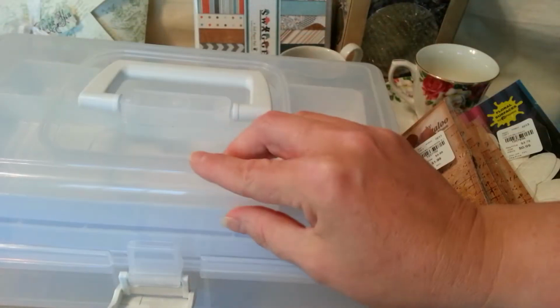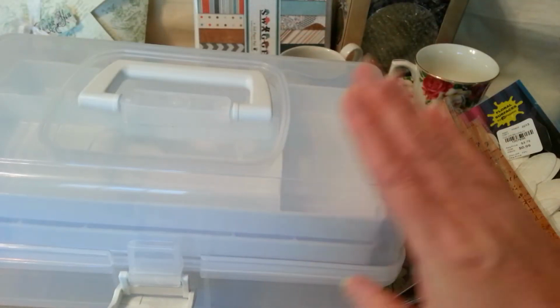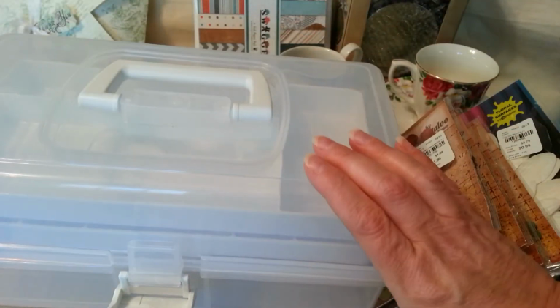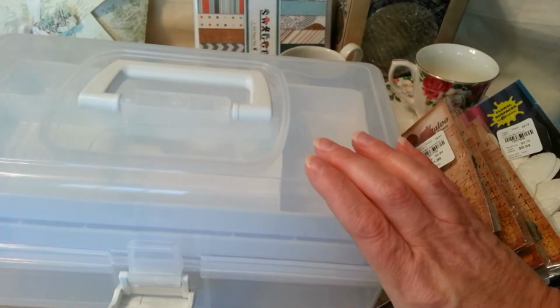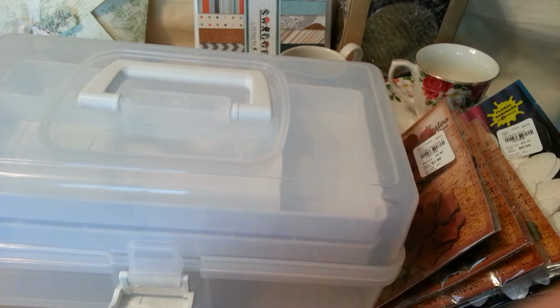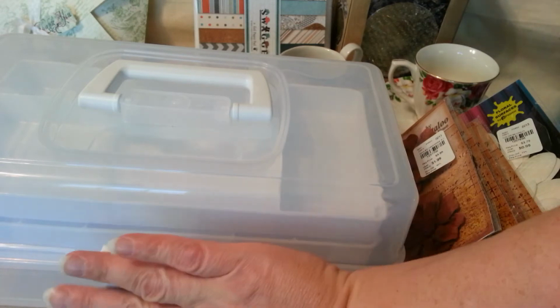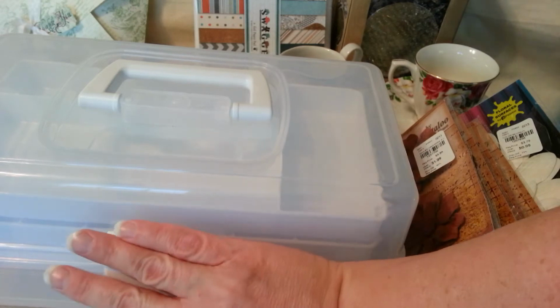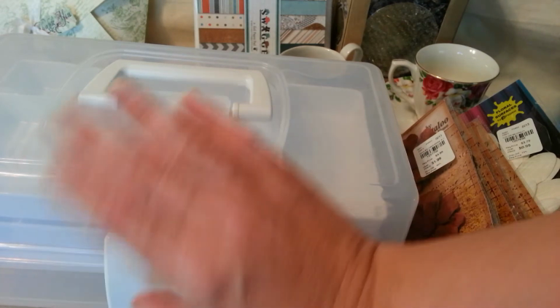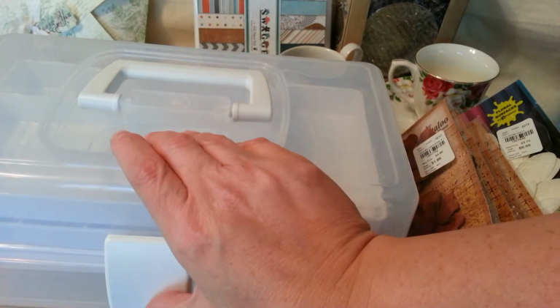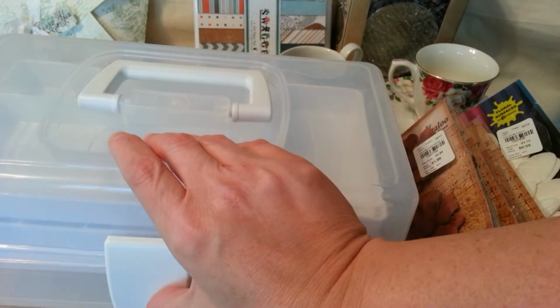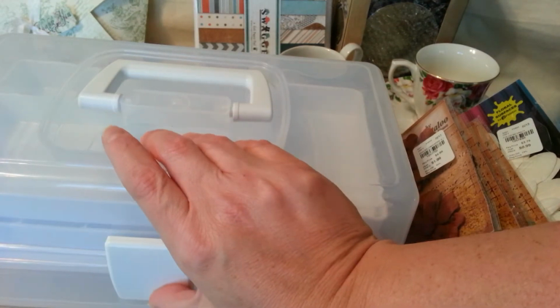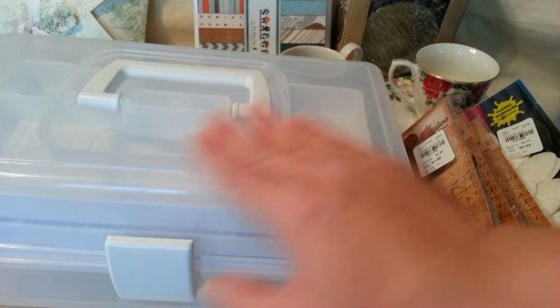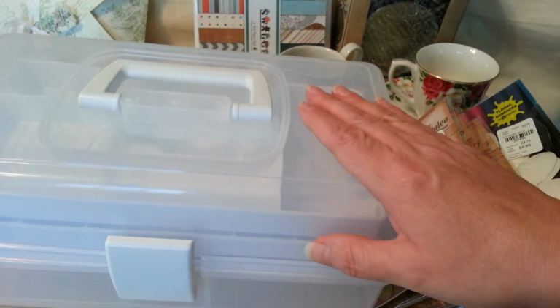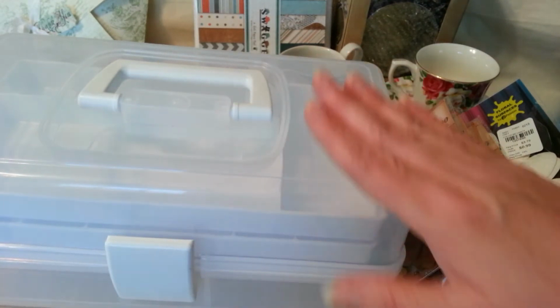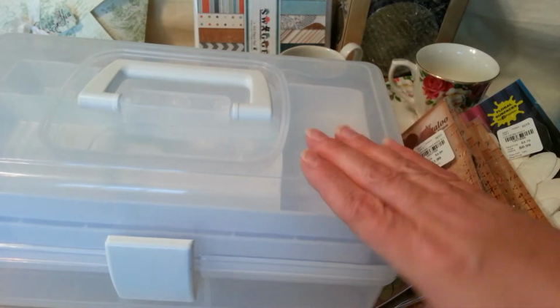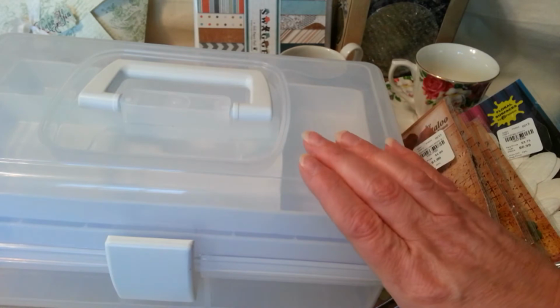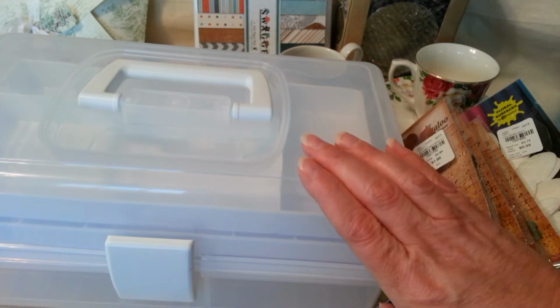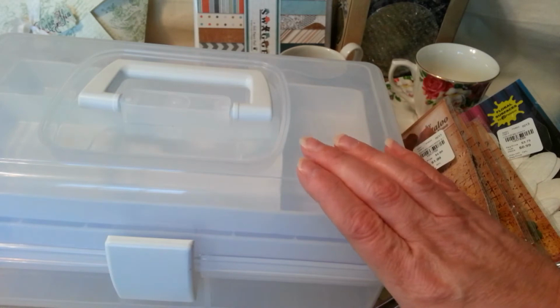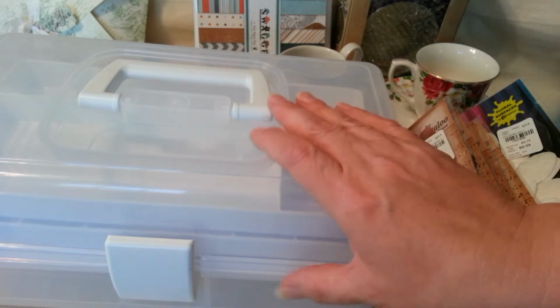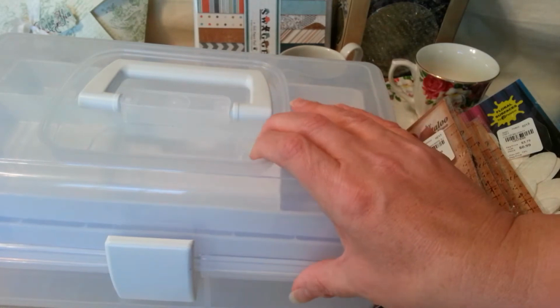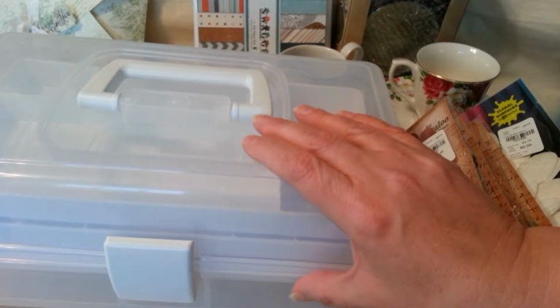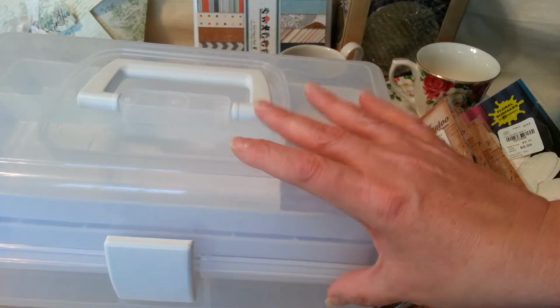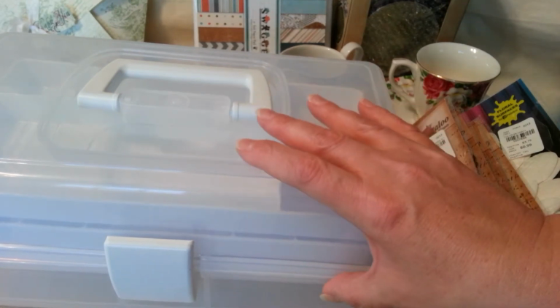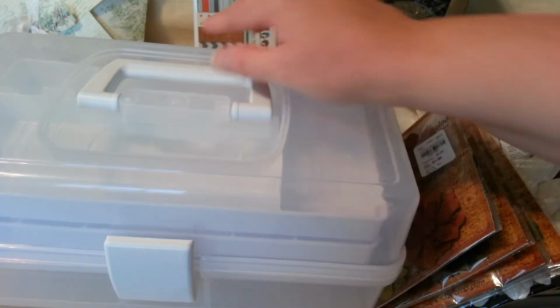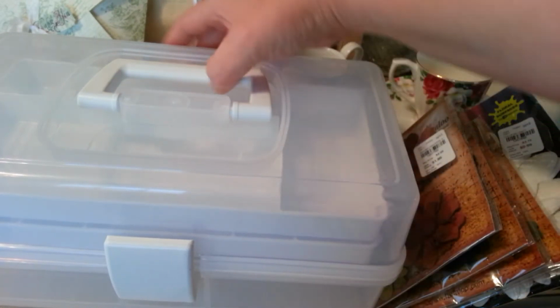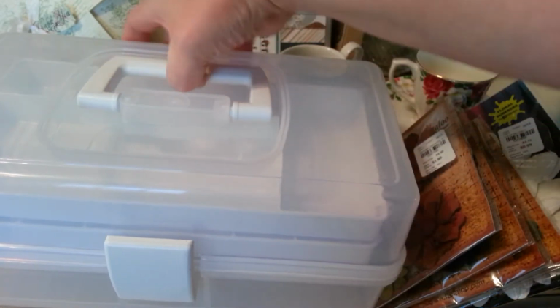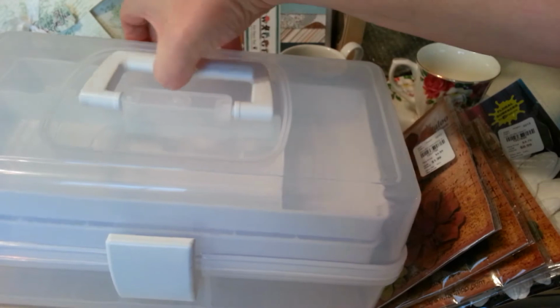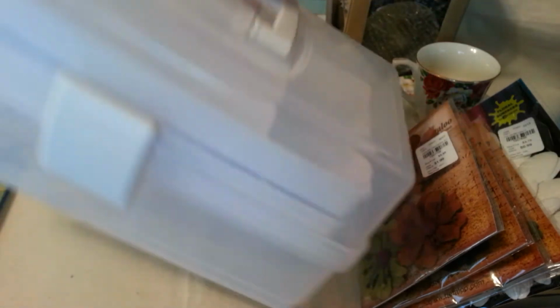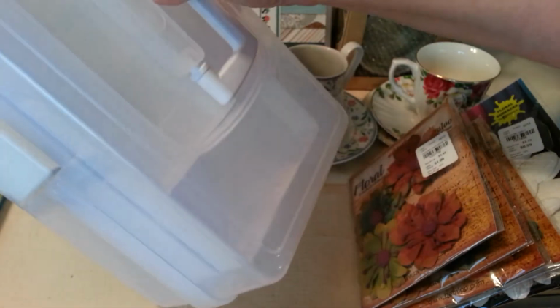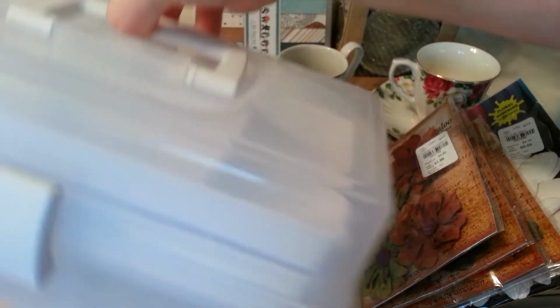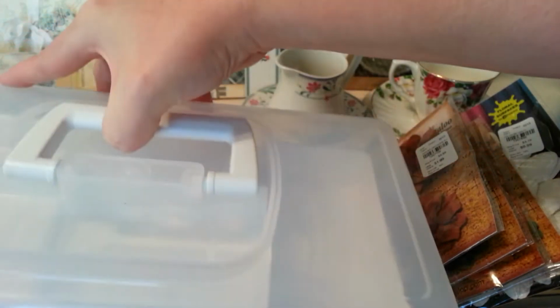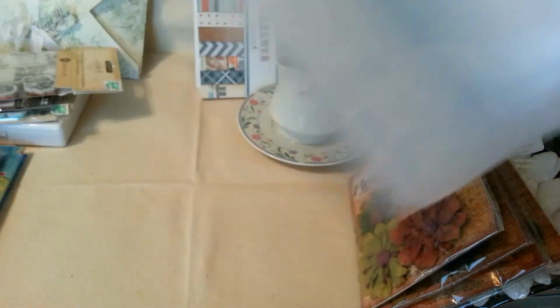I originally went to Tuesday Morning to get the Tim Holtz one, and those were $20 a piece. This is more practical for me because I like to be able to see what's in my box, so I picked up this one. Isn't that cool? I love it.